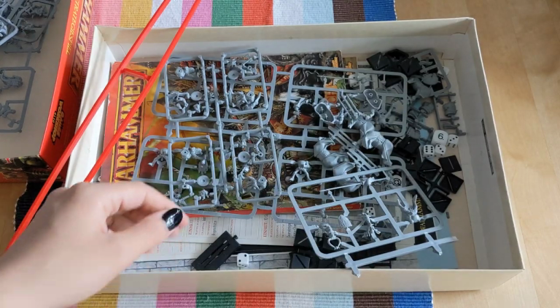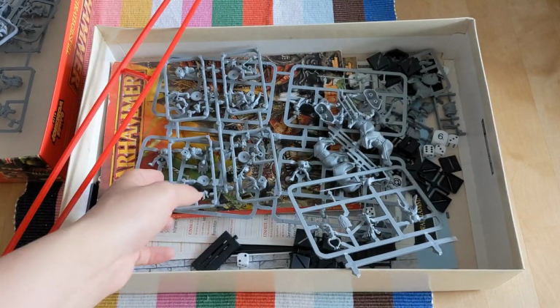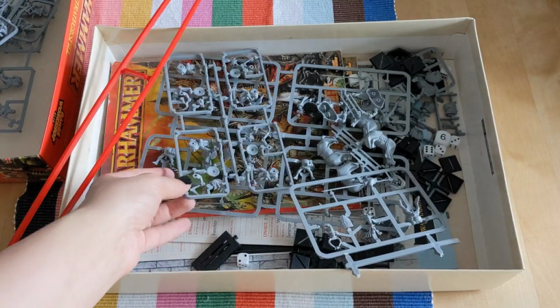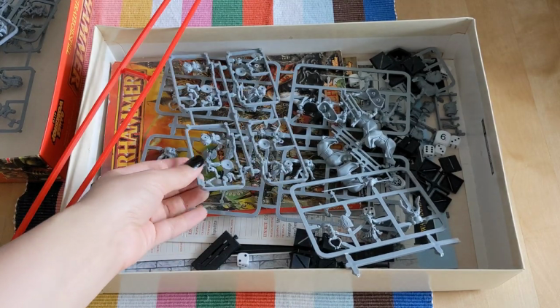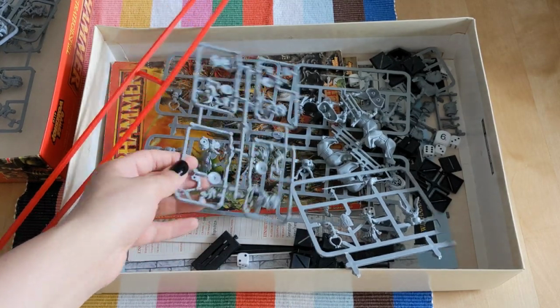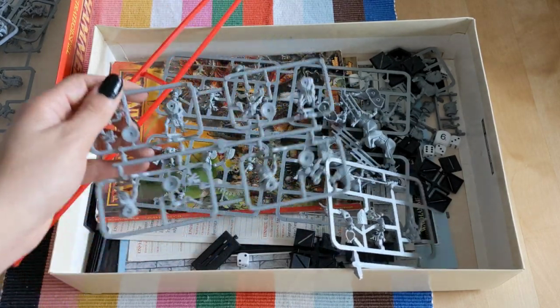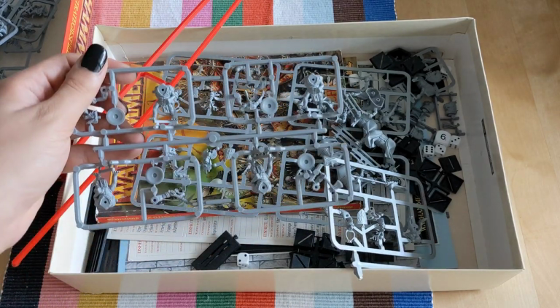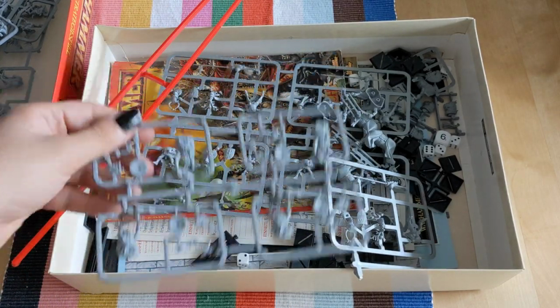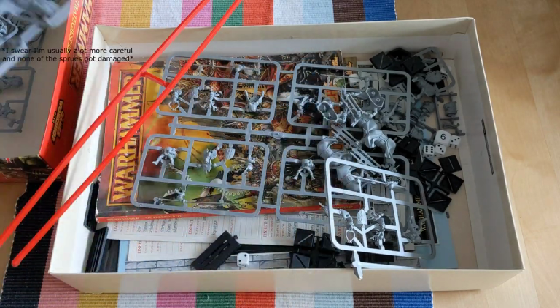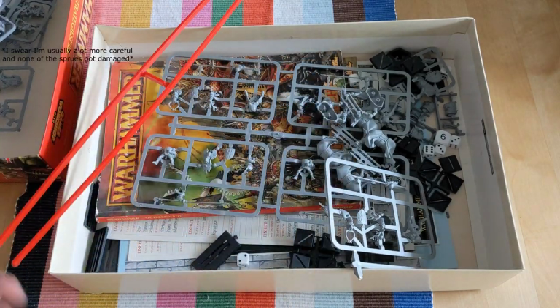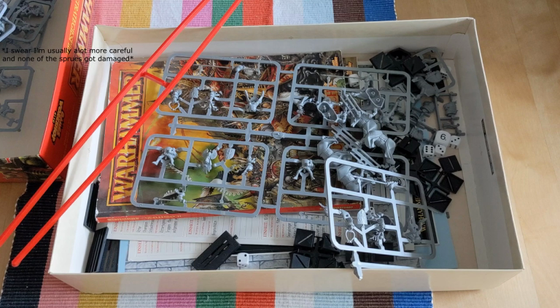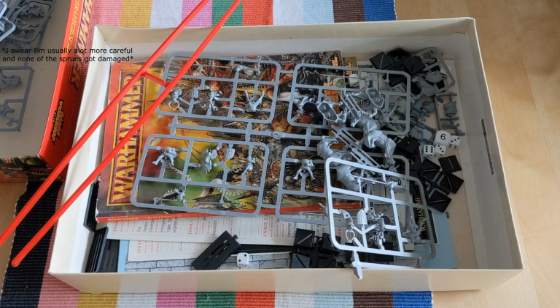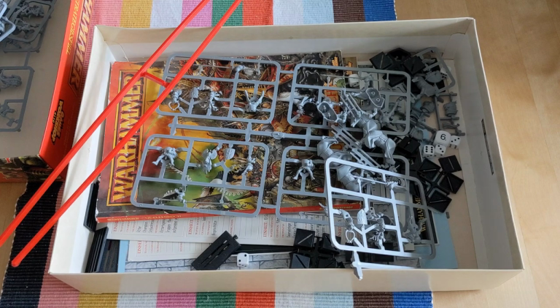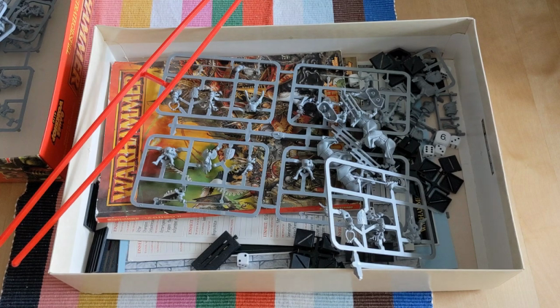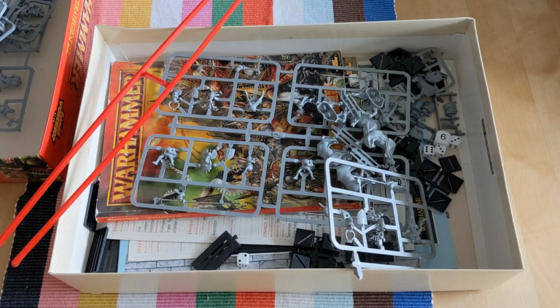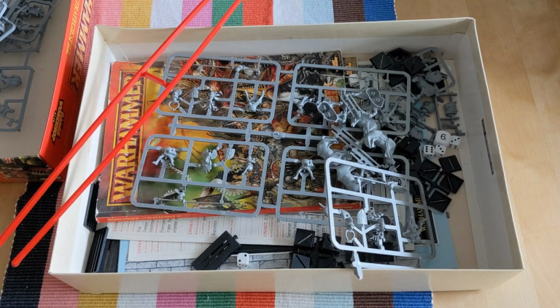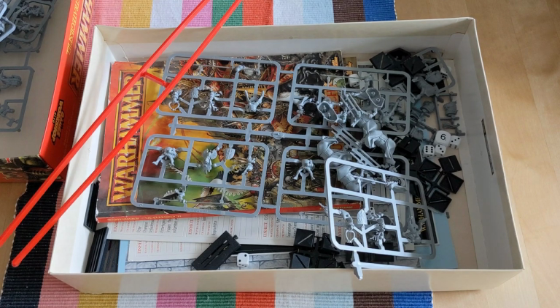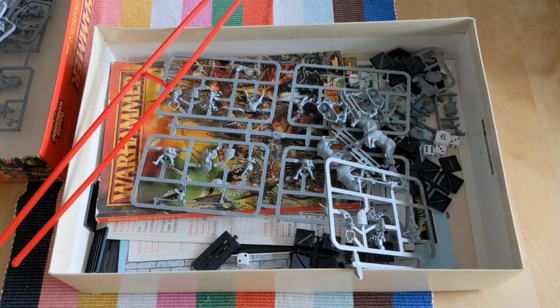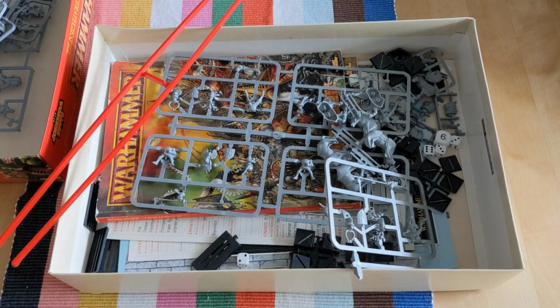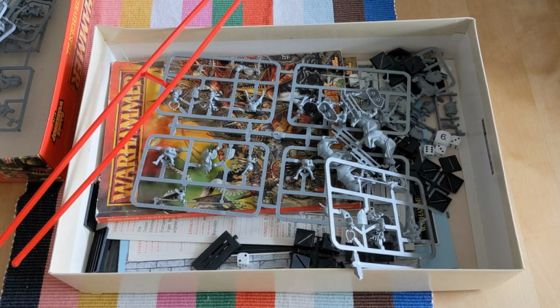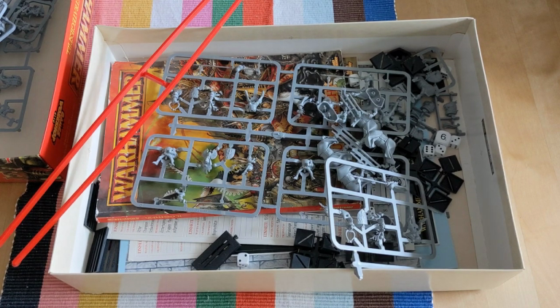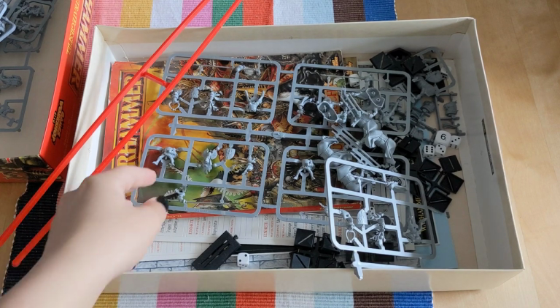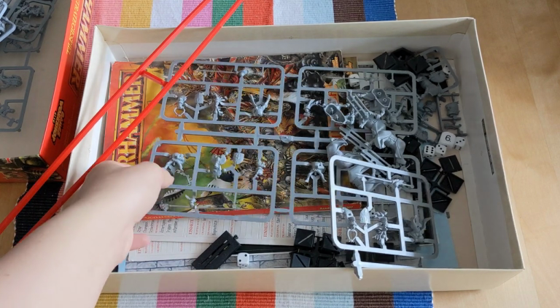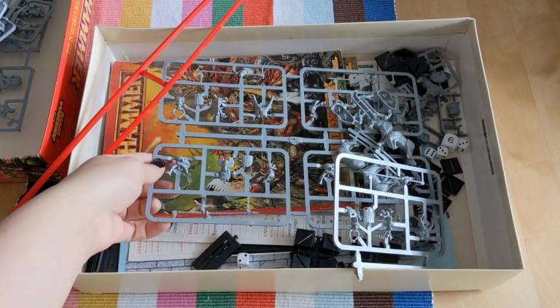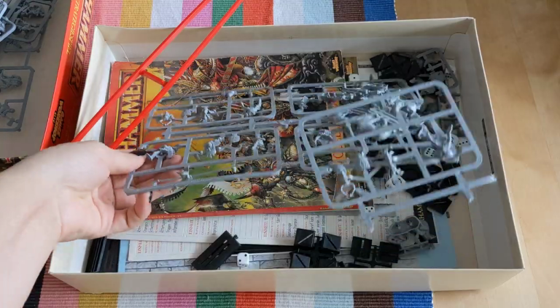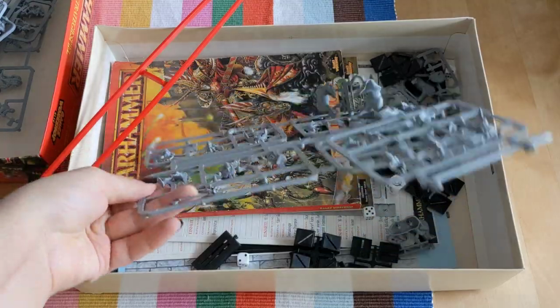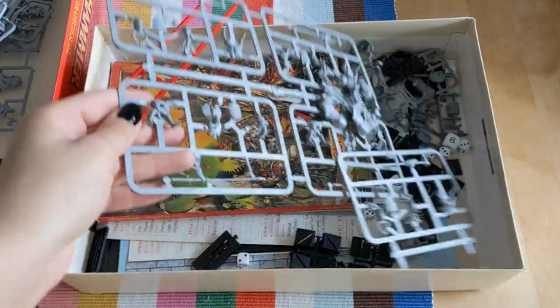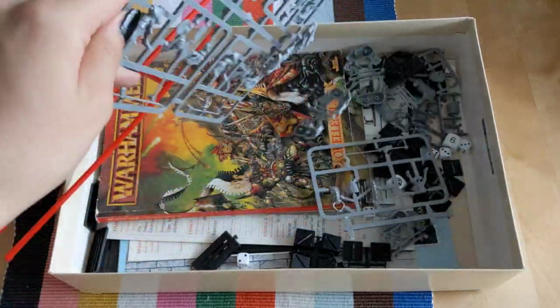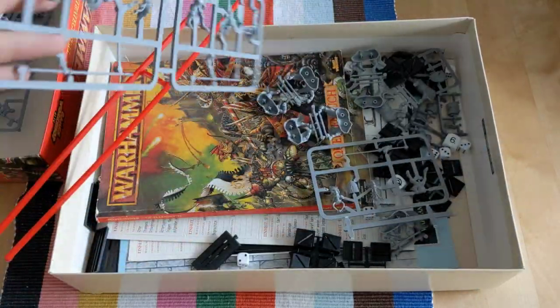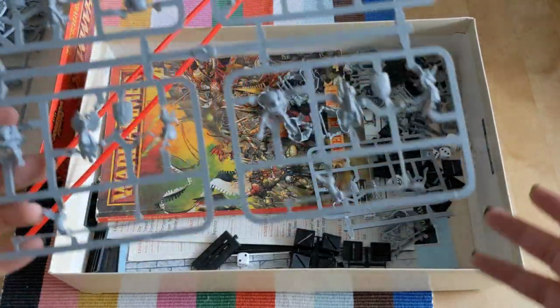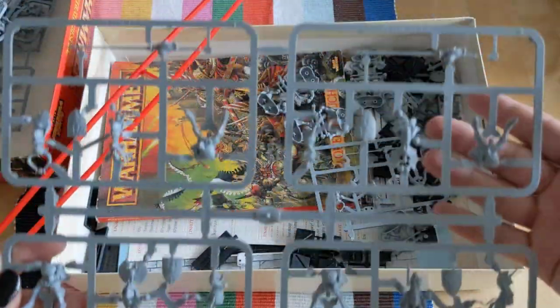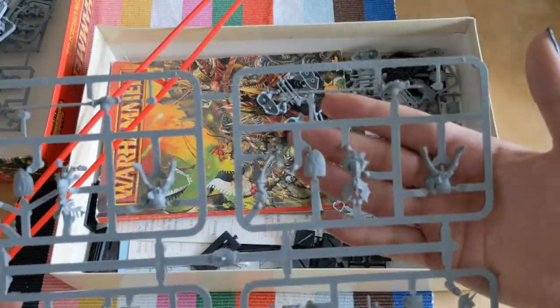There is more of these guys. We also have another sprue of Saurus Warriors. And now to the big piece — I think you can already tell what it's going to be. It's of course the Bretonnian Knights of the Realm.